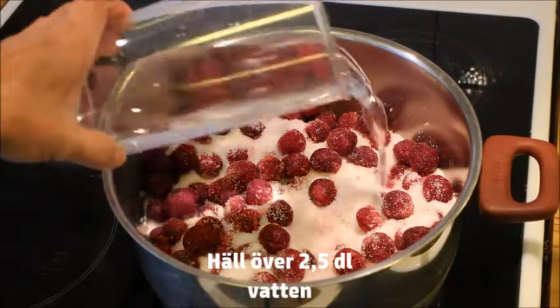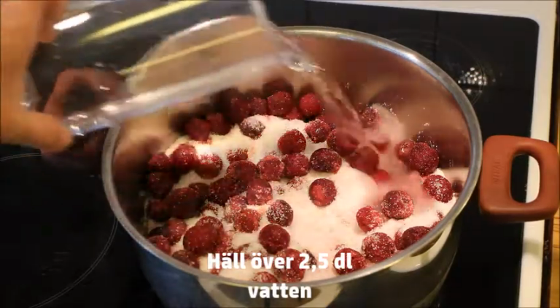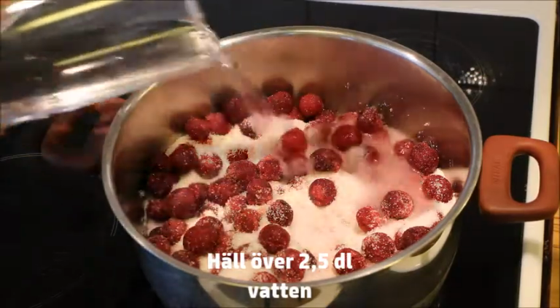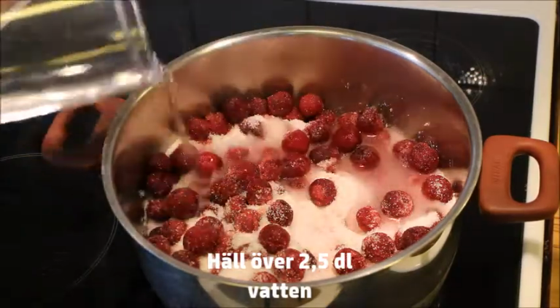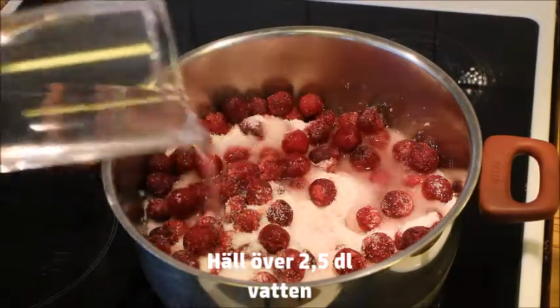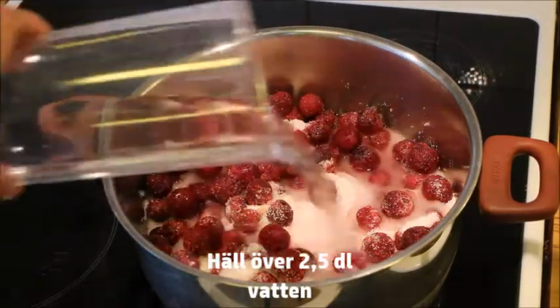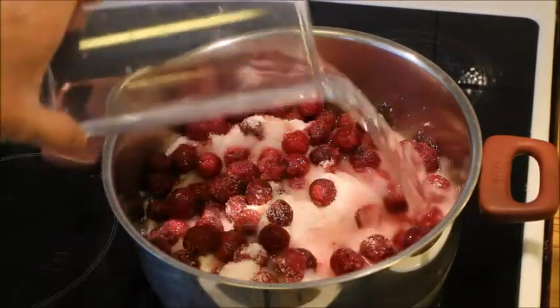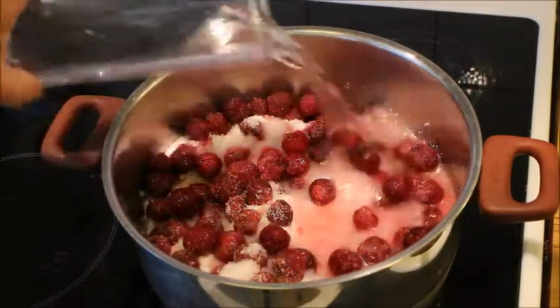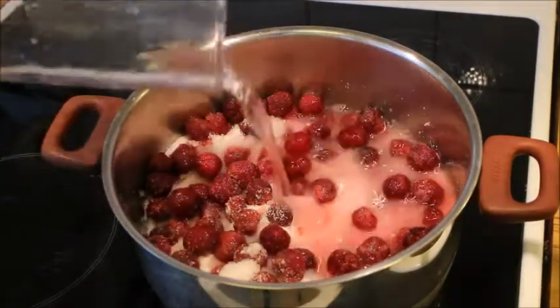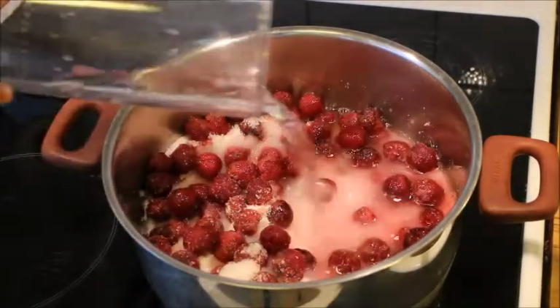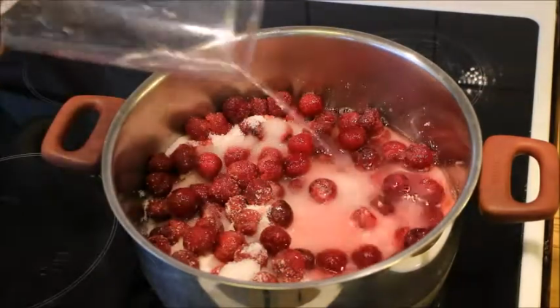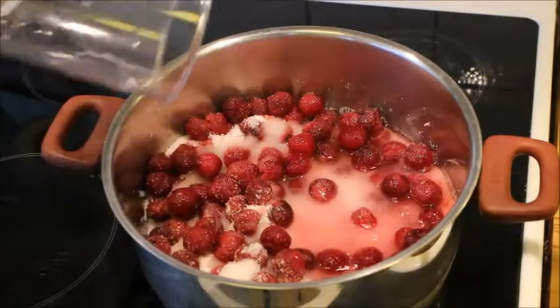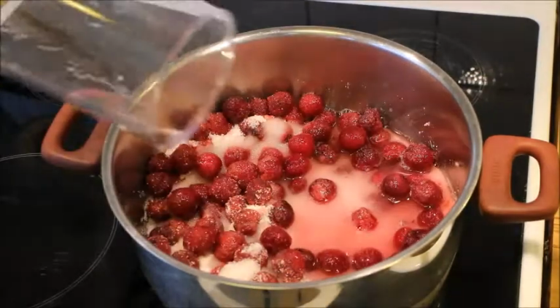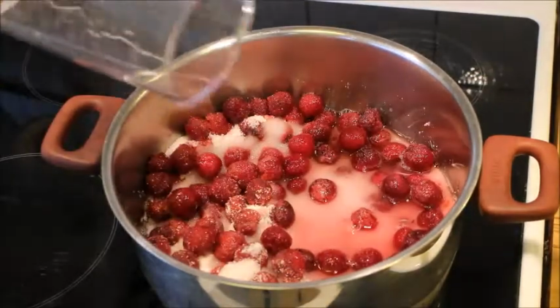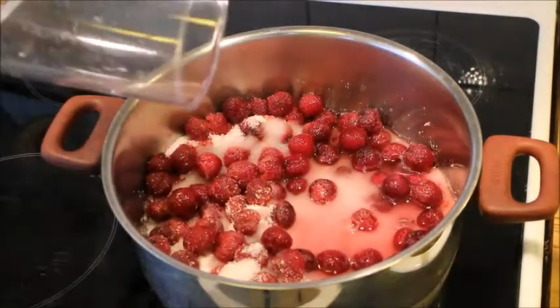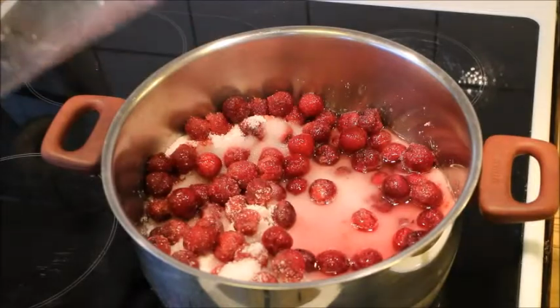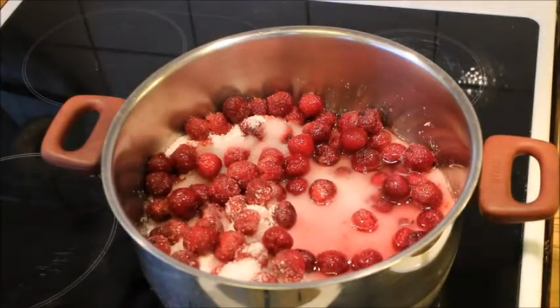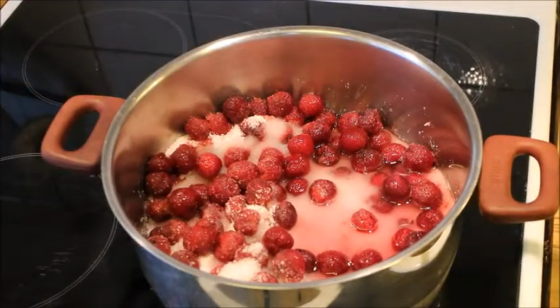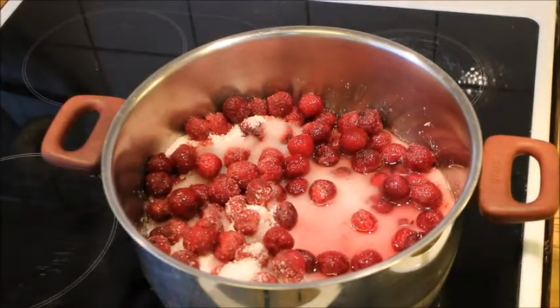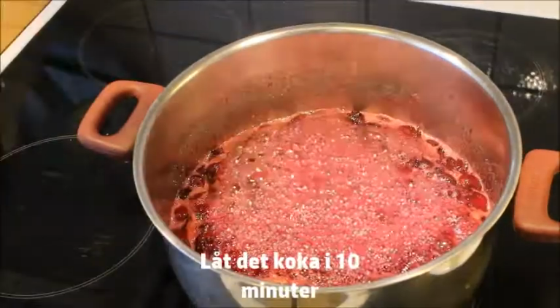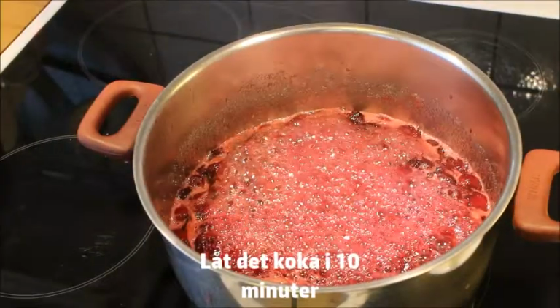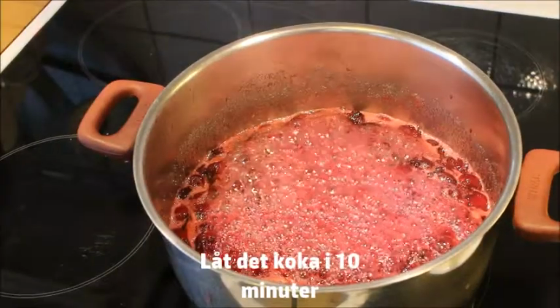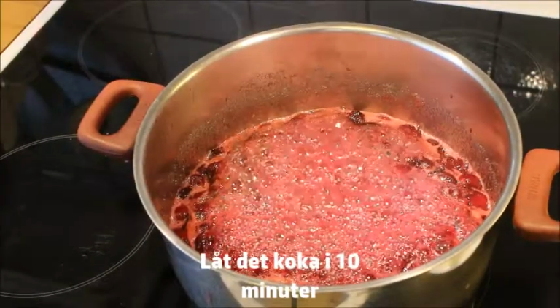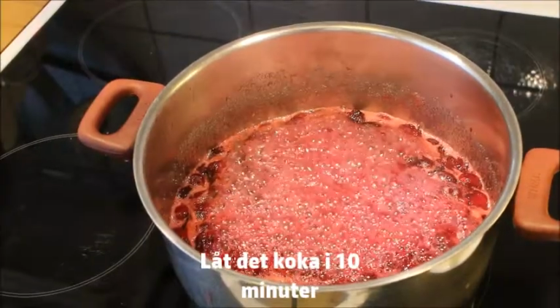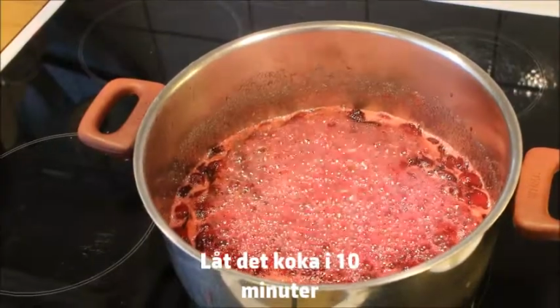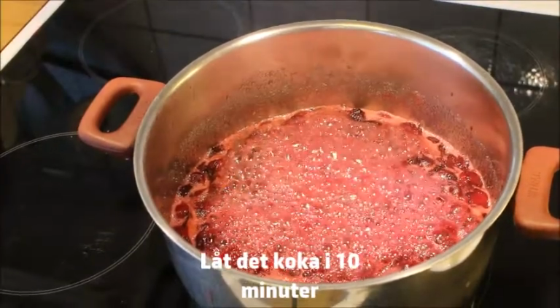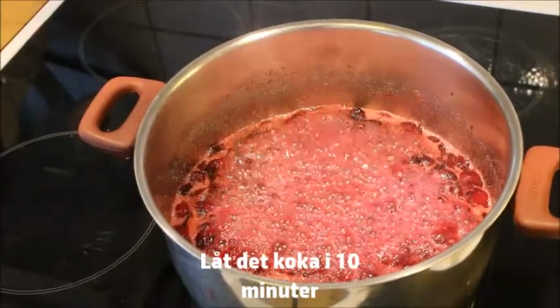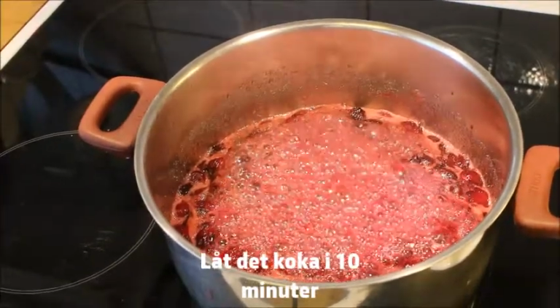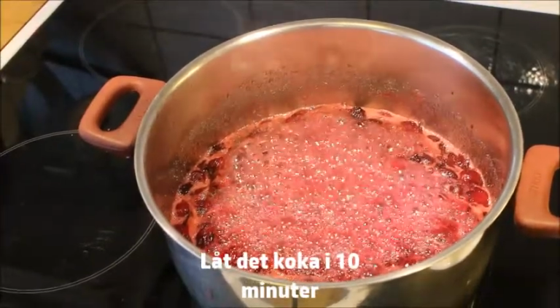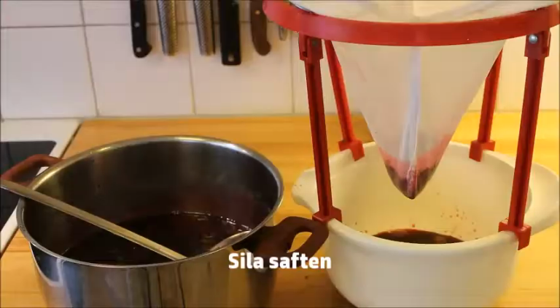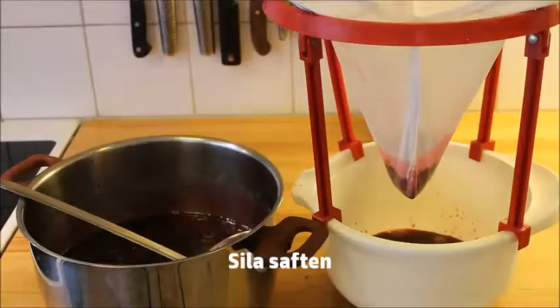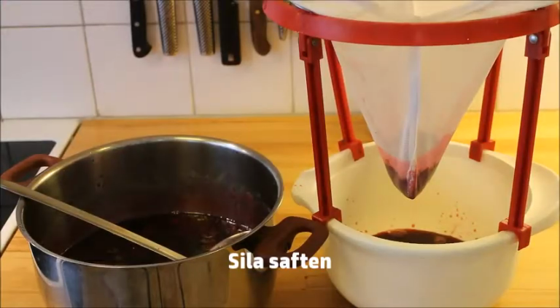Bring it to a boil and let it simmer for 10 minutes. Make sure to mash all the berries during this time to get out all the good juice from them.